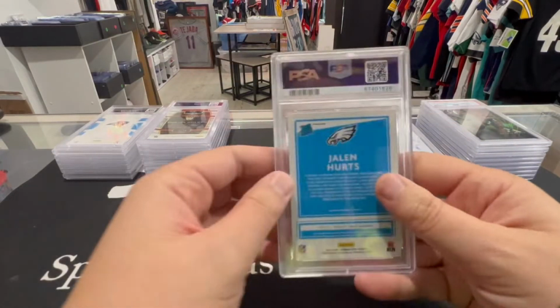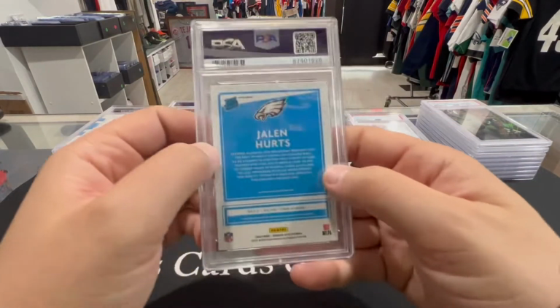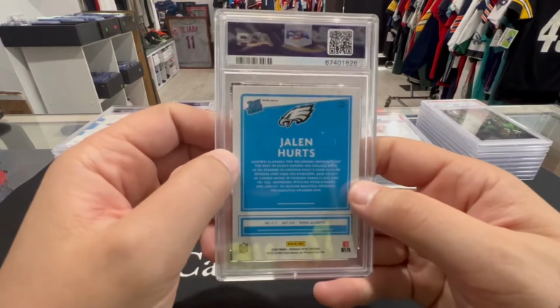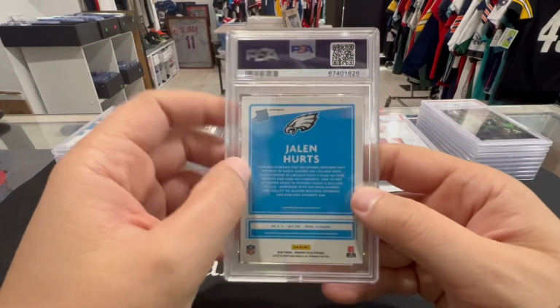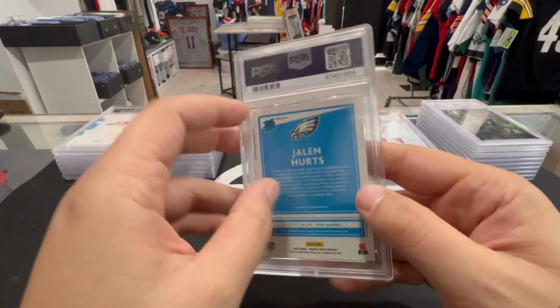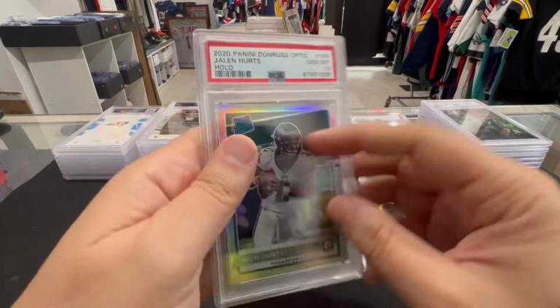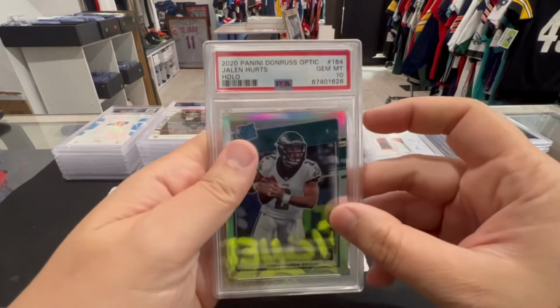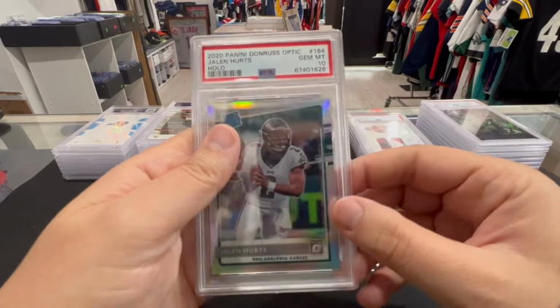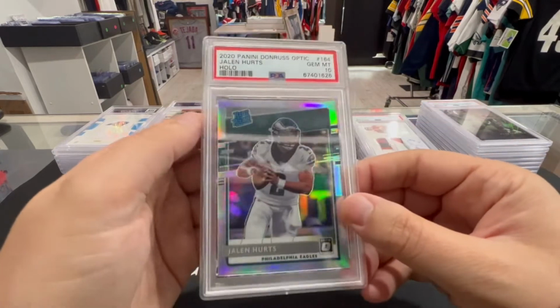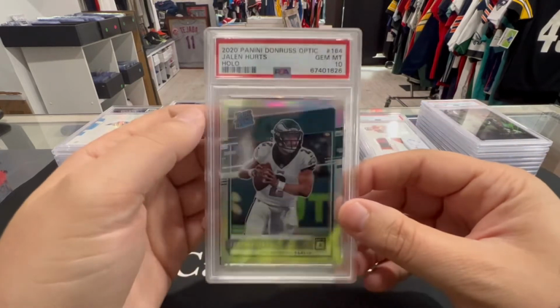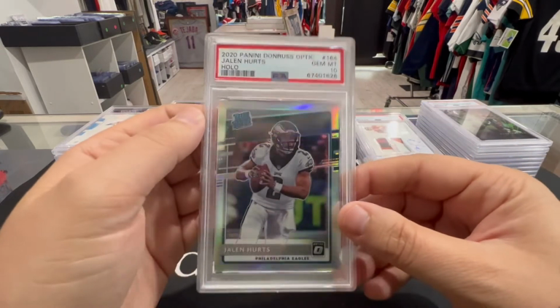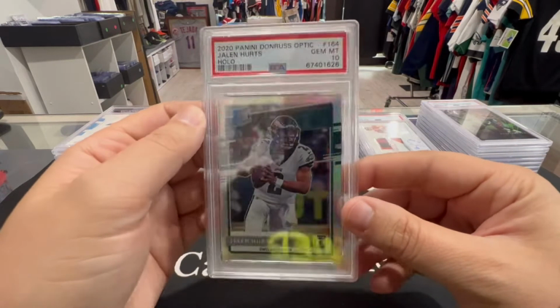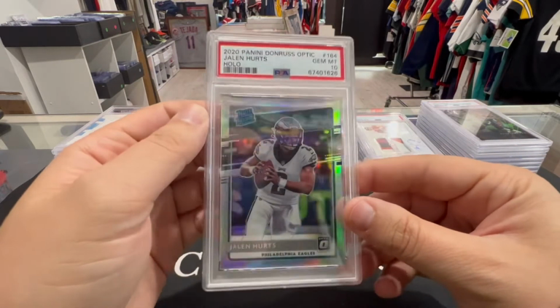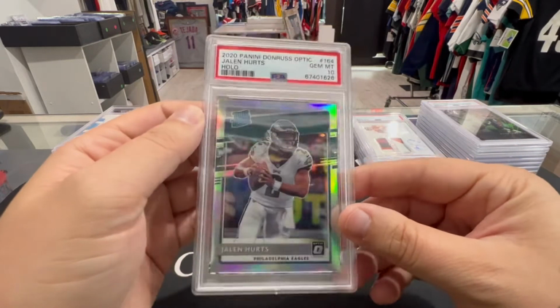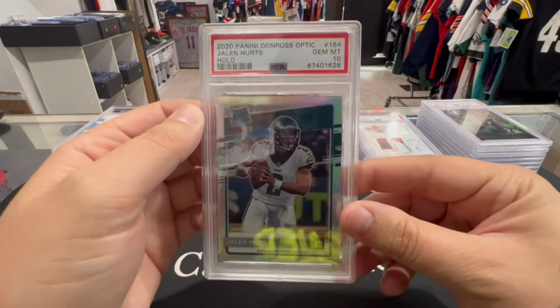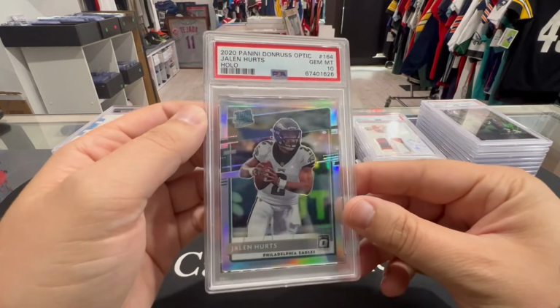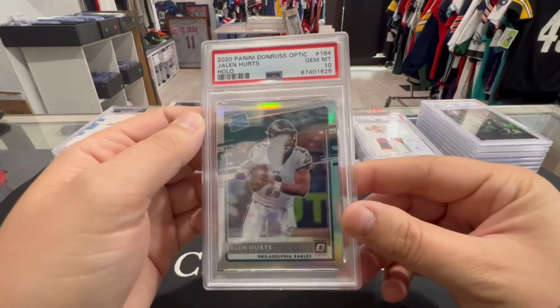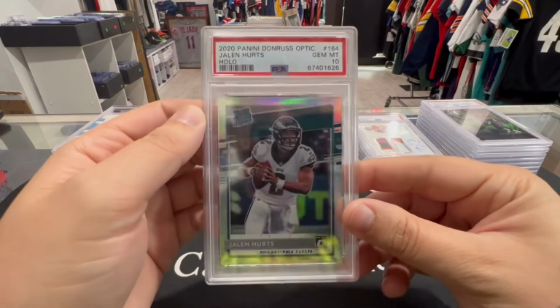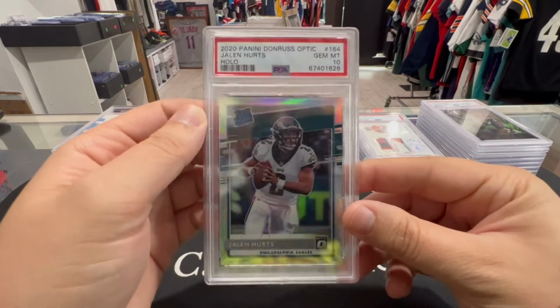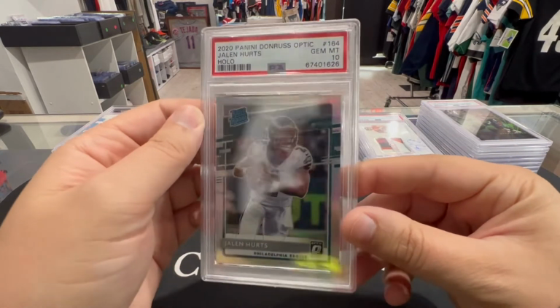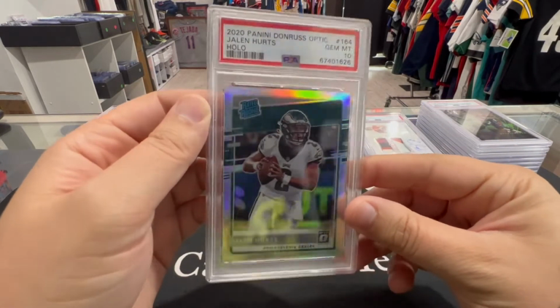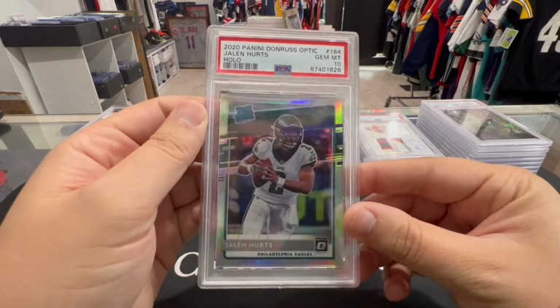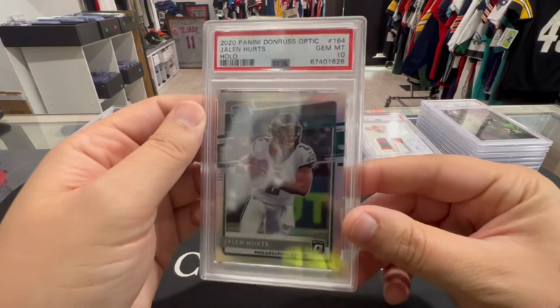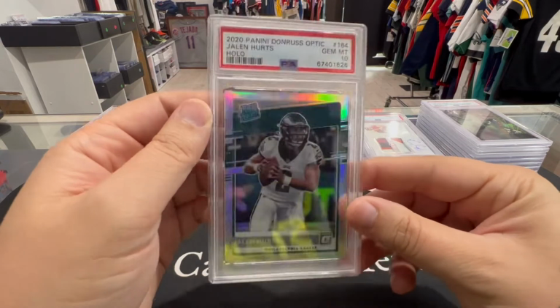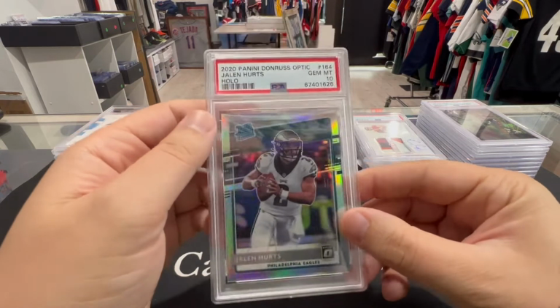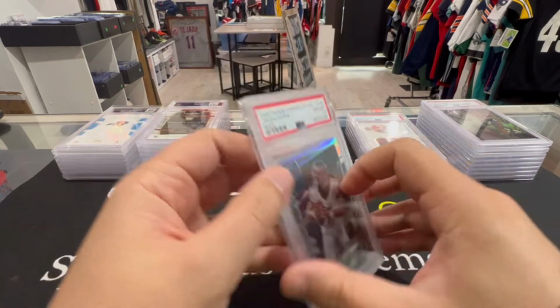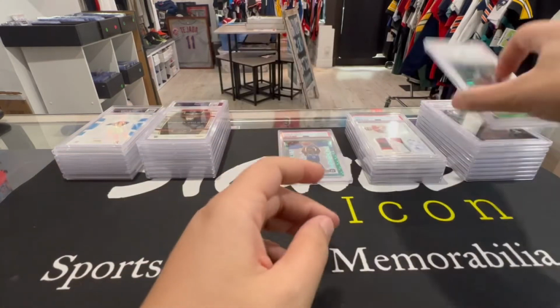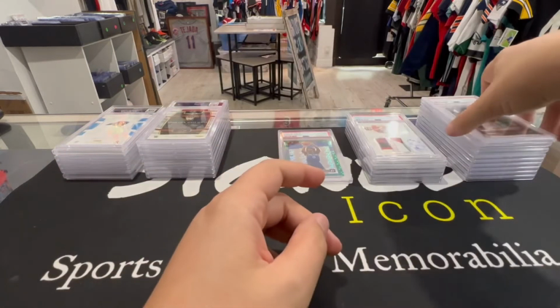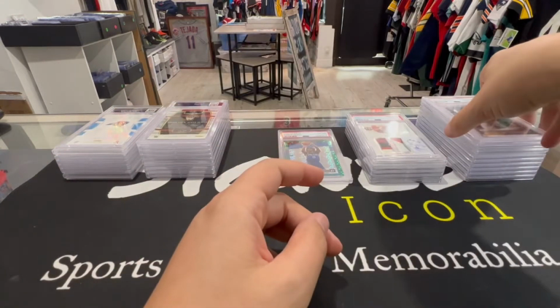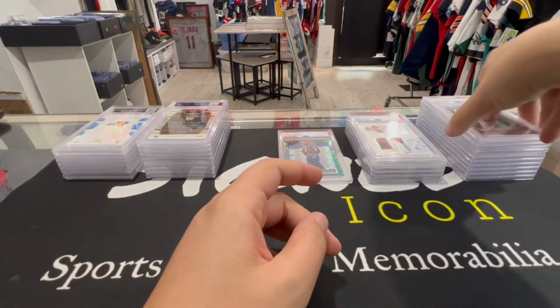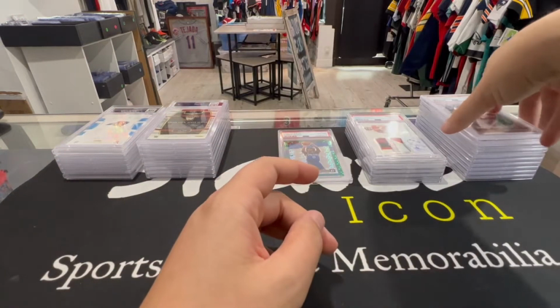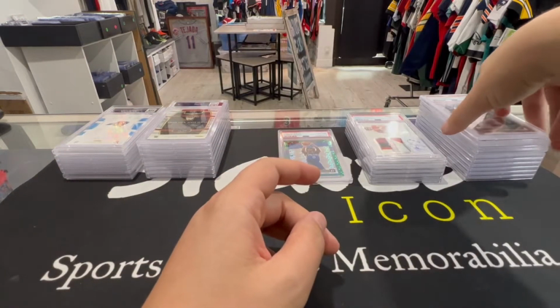Next up, Jalen Hurts — PSA 10 Optic Hollow. Beautiful, beautiful, beautiful. There we go, we like that. The 10 pile is creeping up.